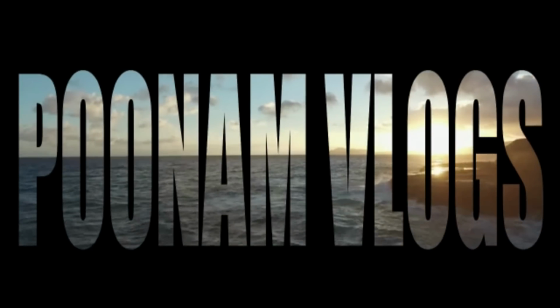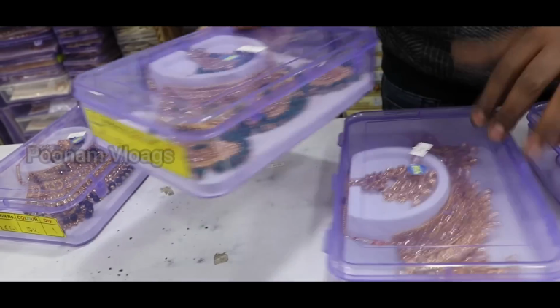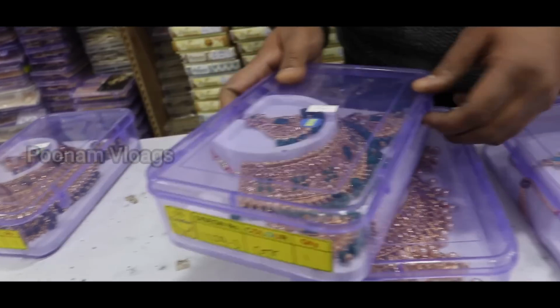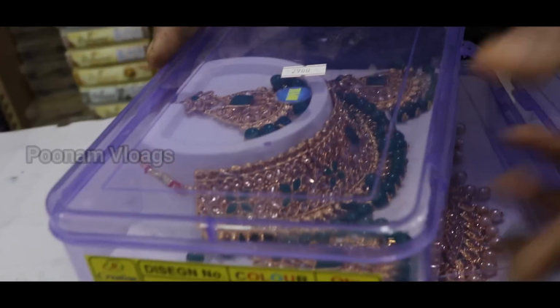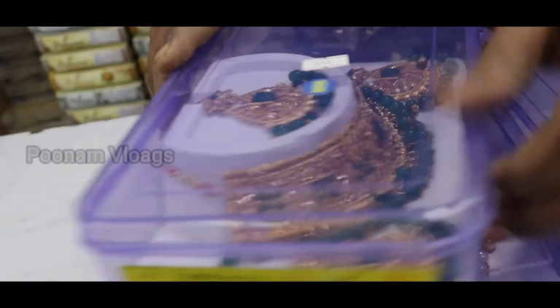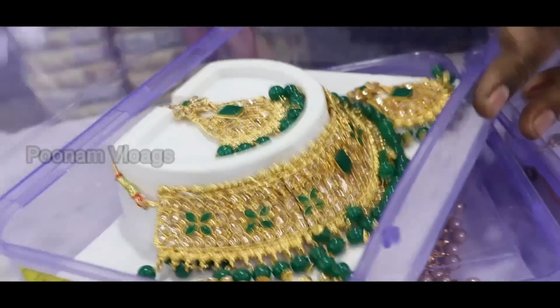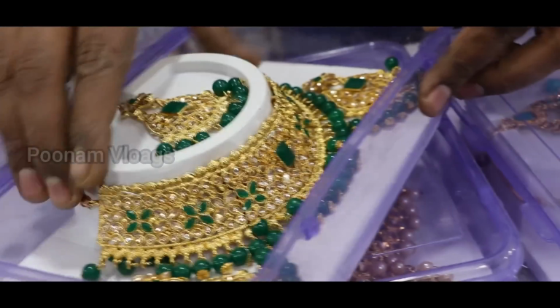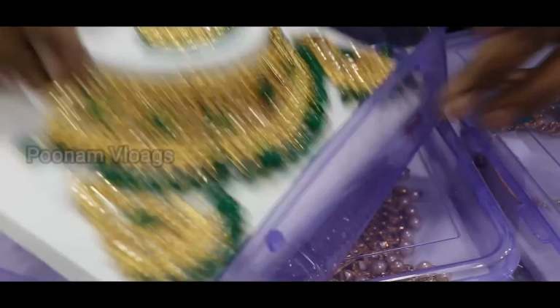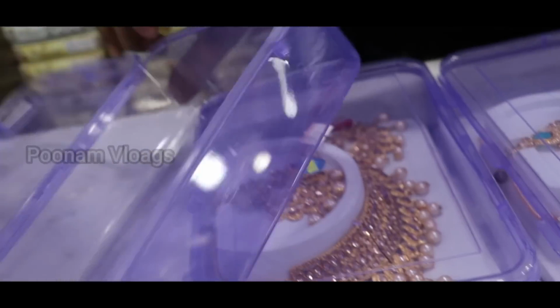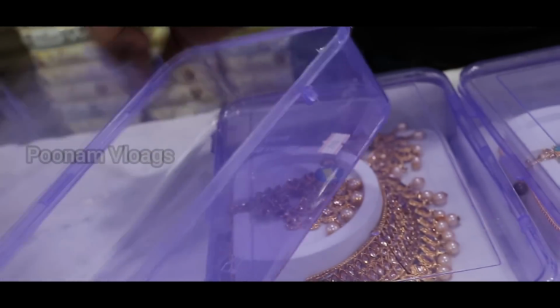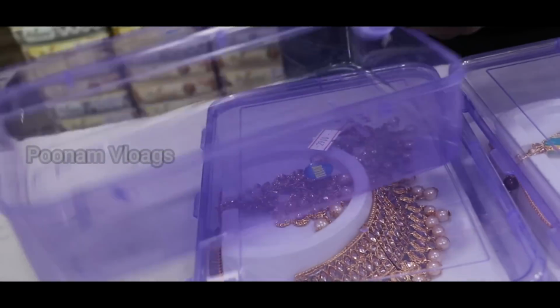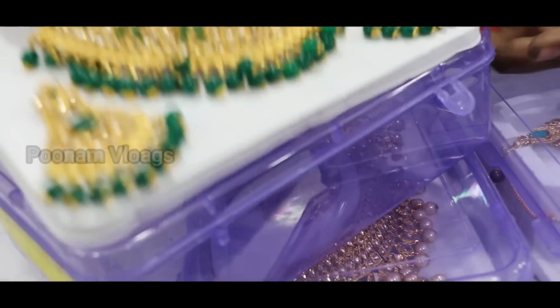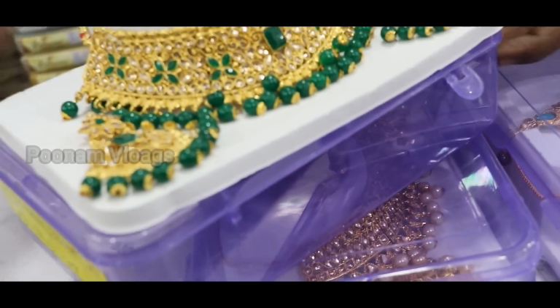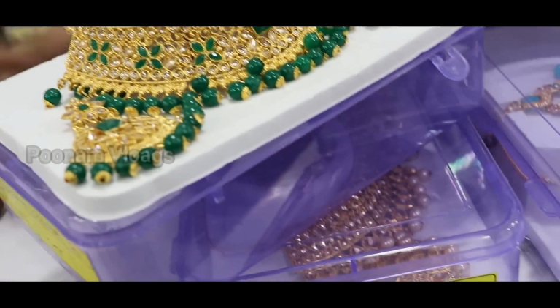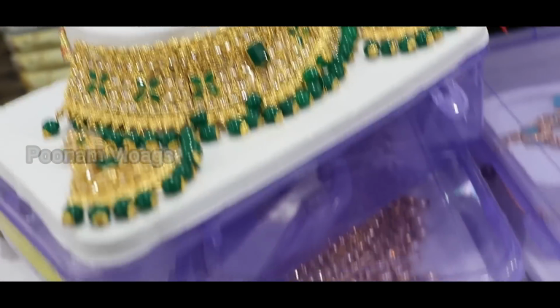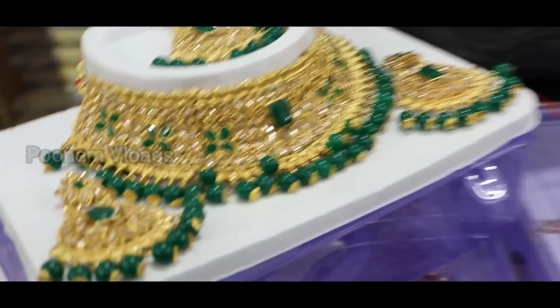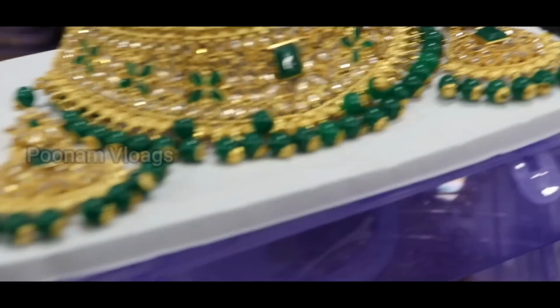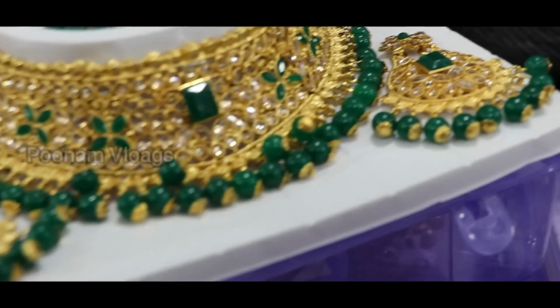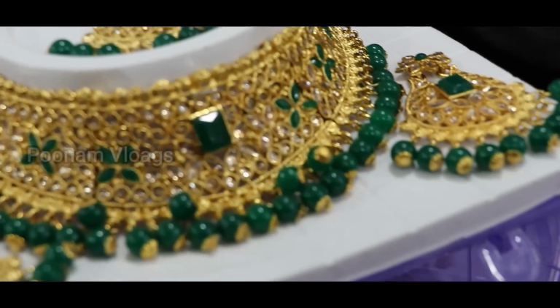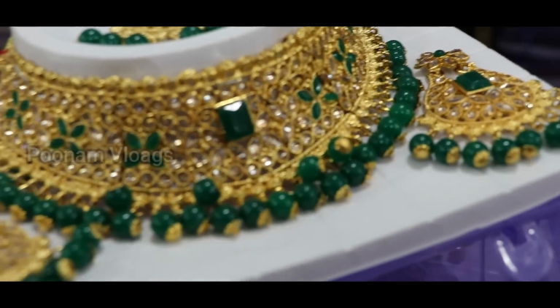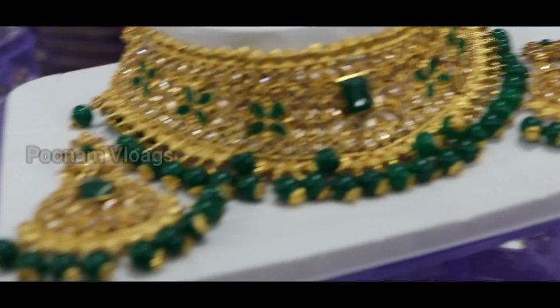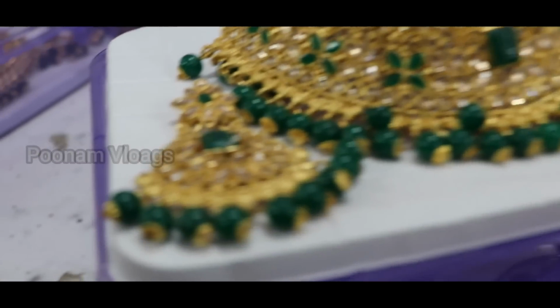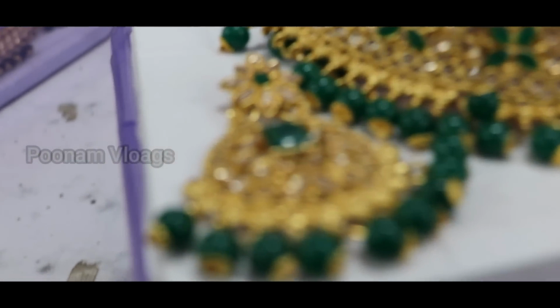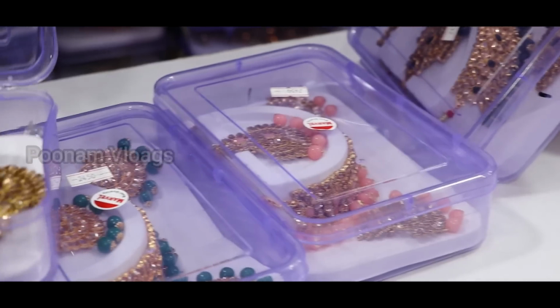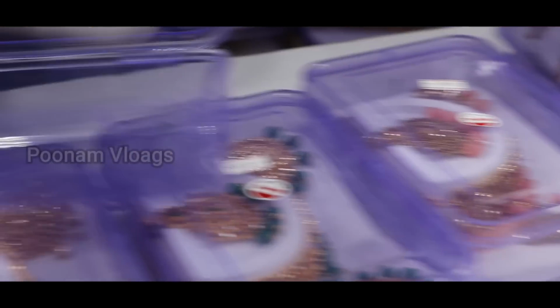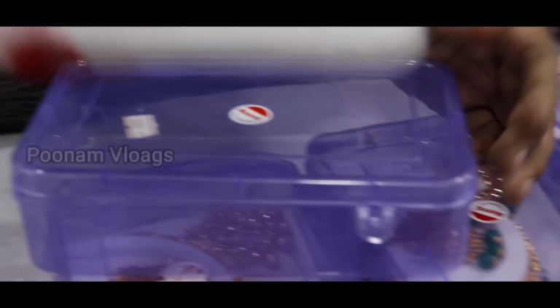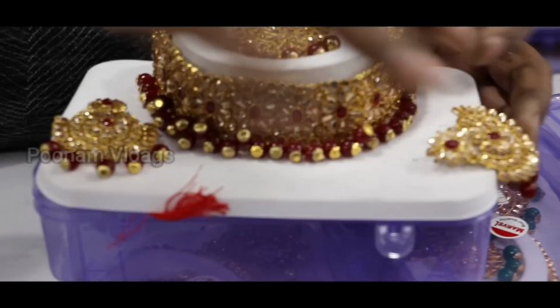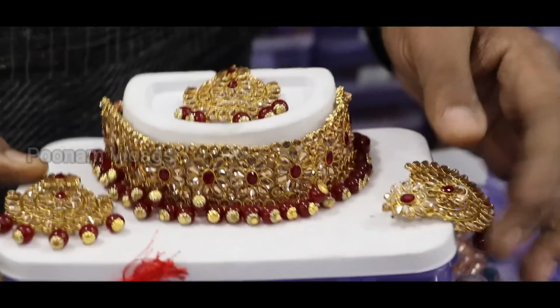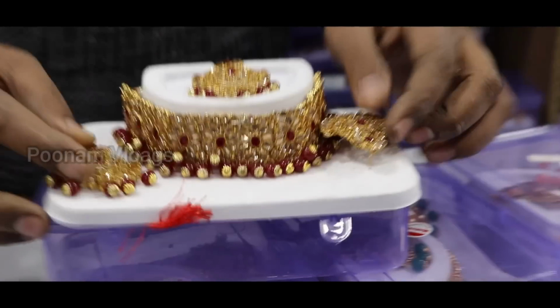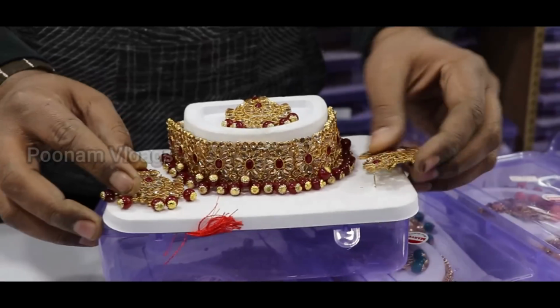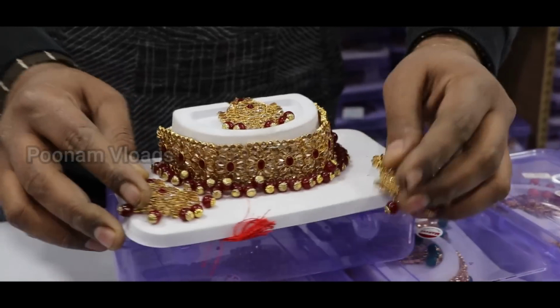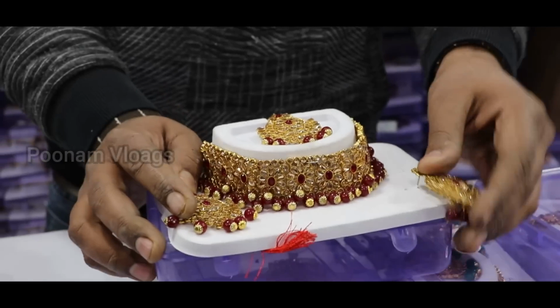This is also a color option for 290 rupees. This one is only 290 rupees. And this one is also a color option — it is 245 rupees. You can see it.